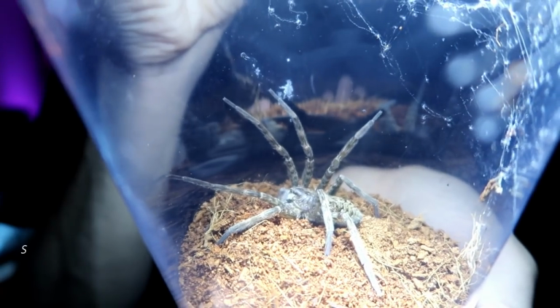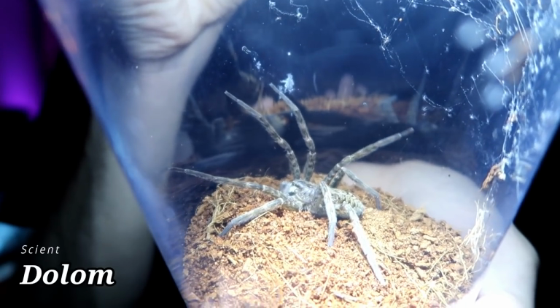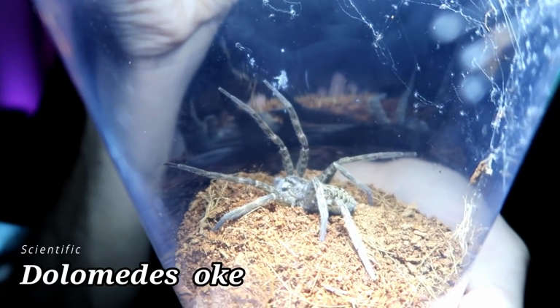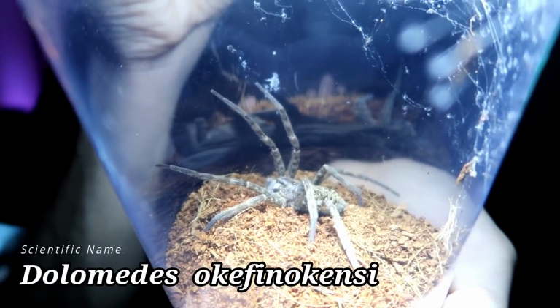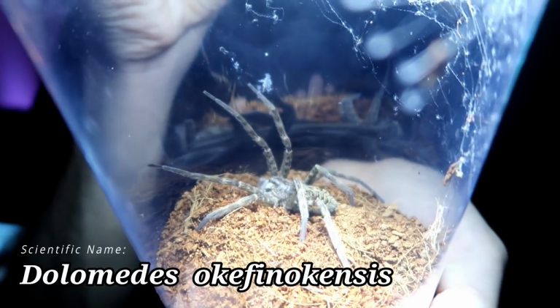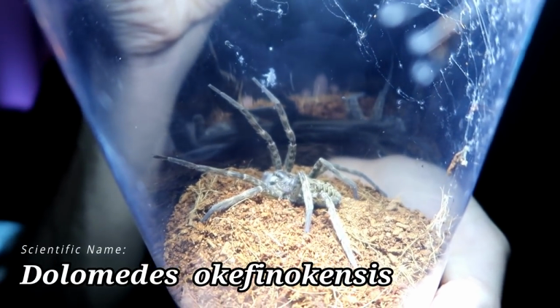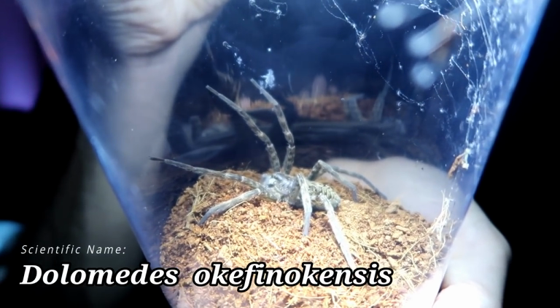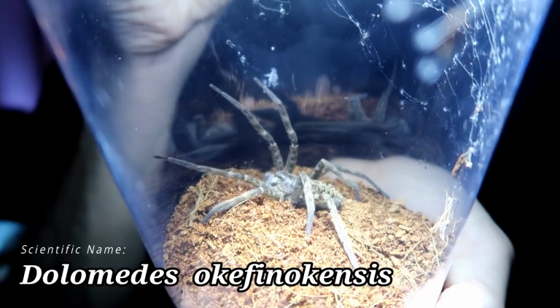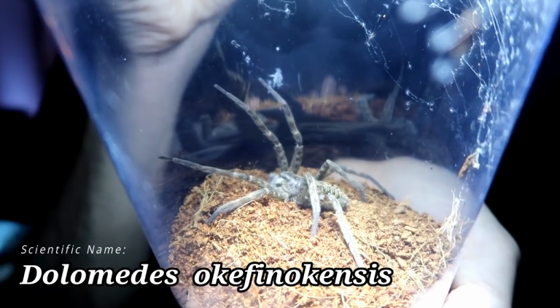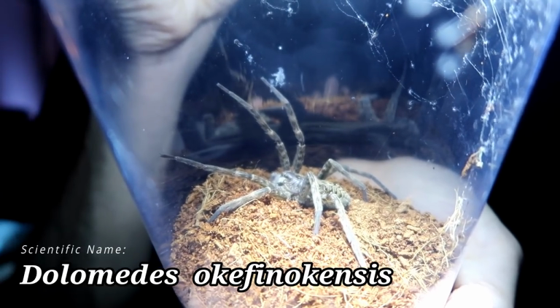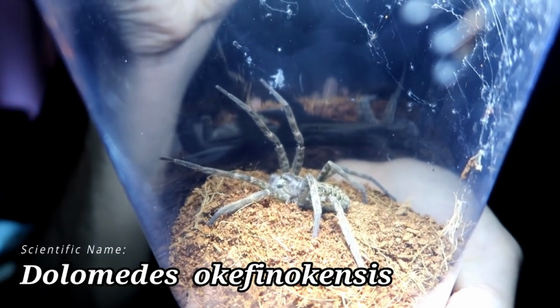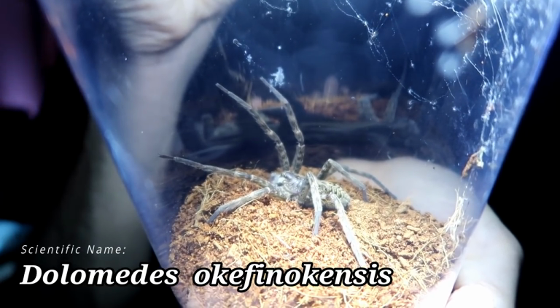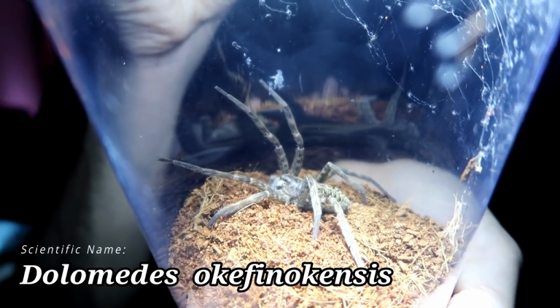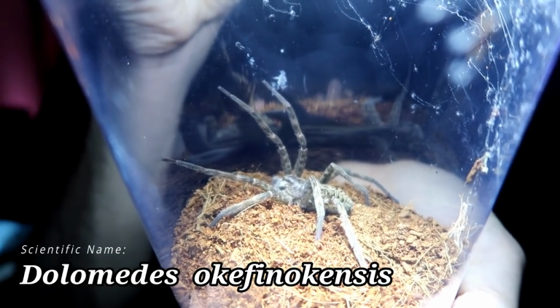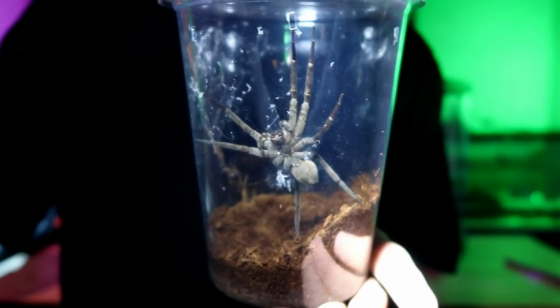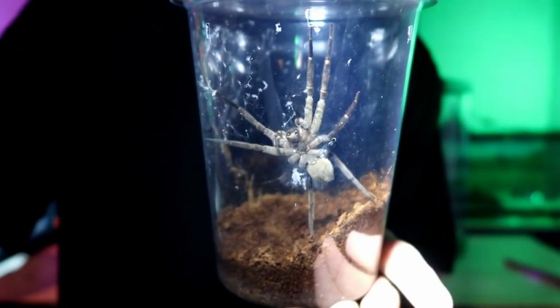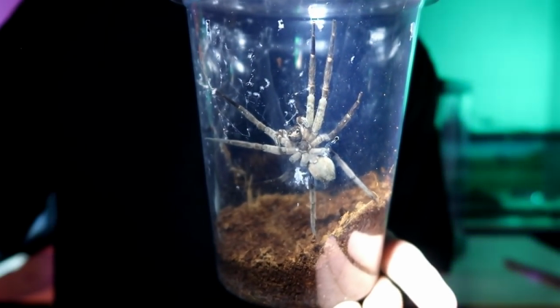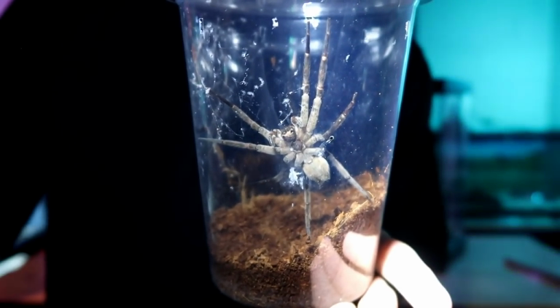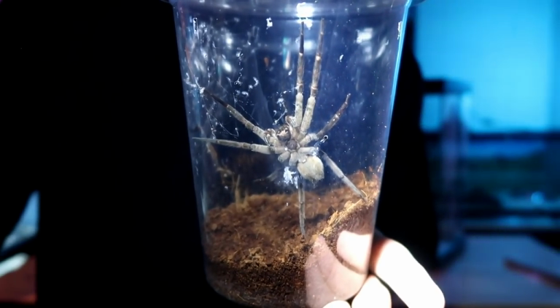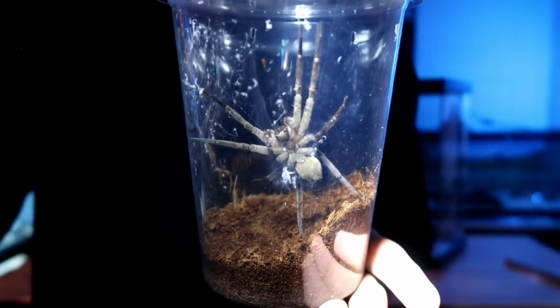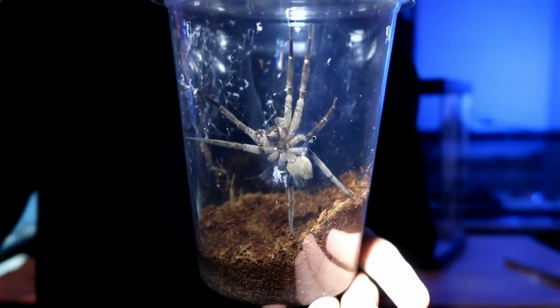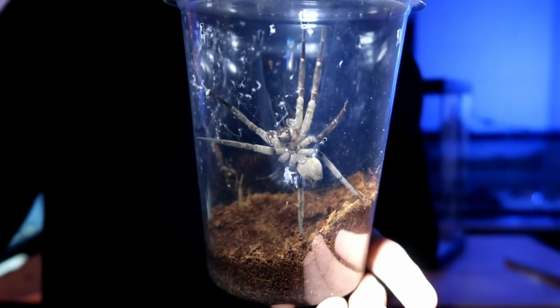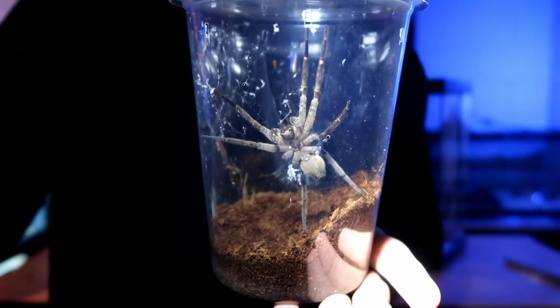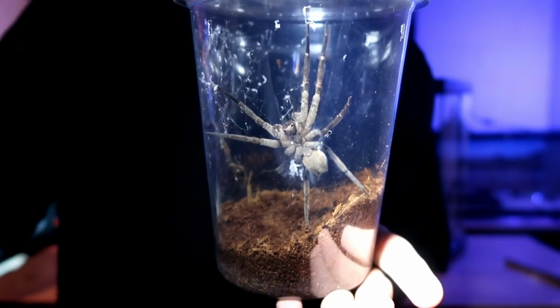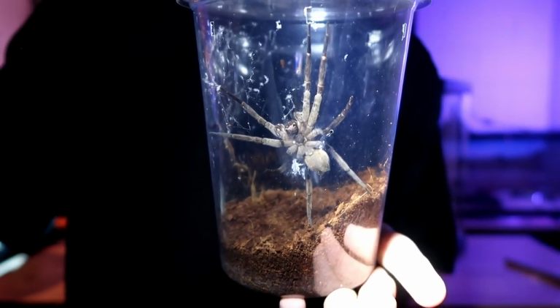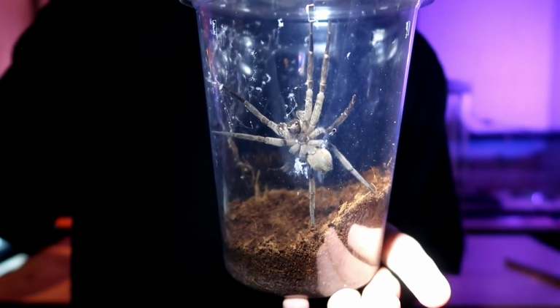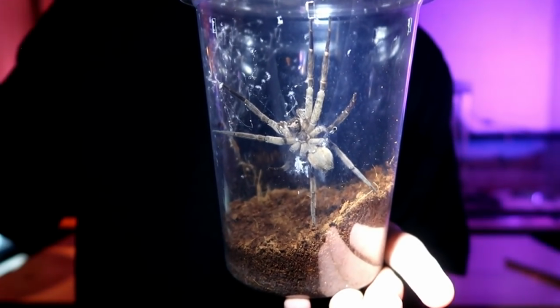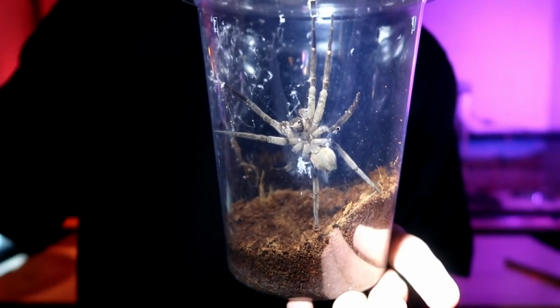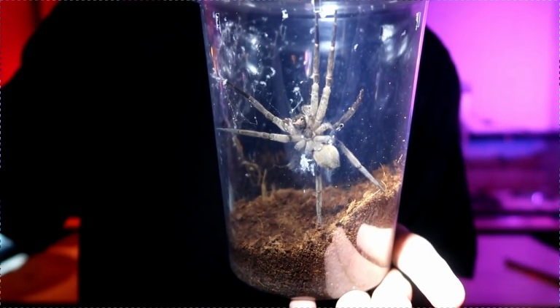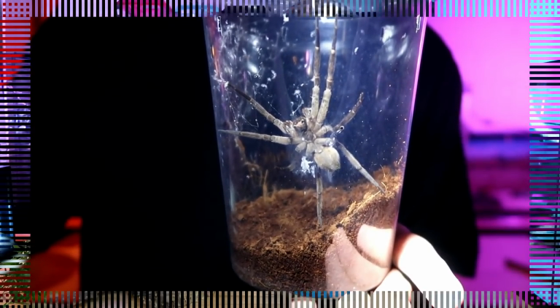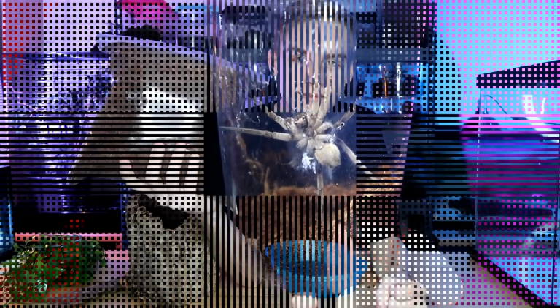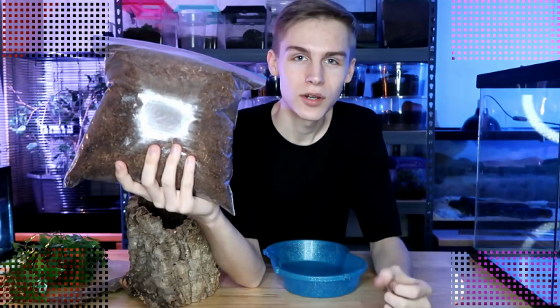The scientific name of this spider is Dolomites oakfinocensis. Here we can see the underside of her body. She's a very big spider — I want to say she's about four to five inches big.